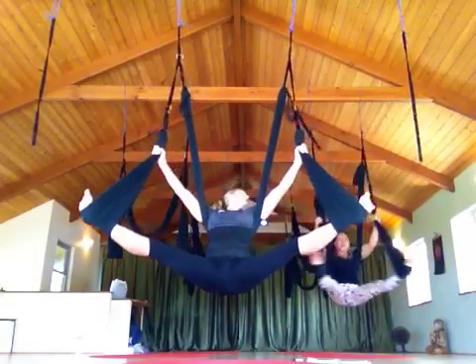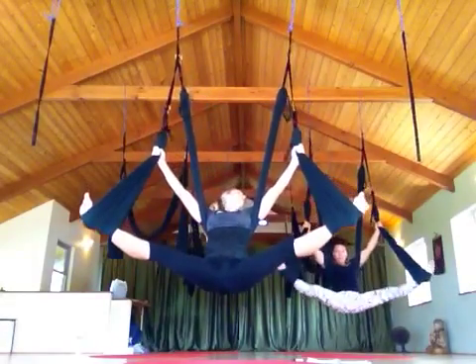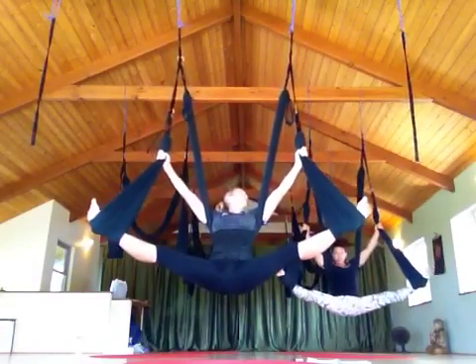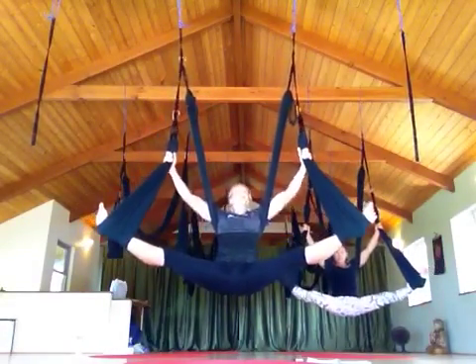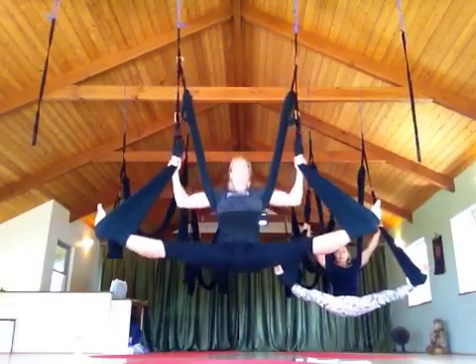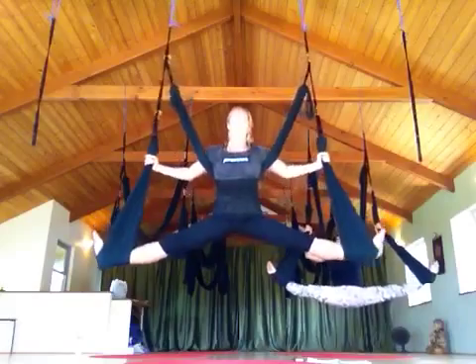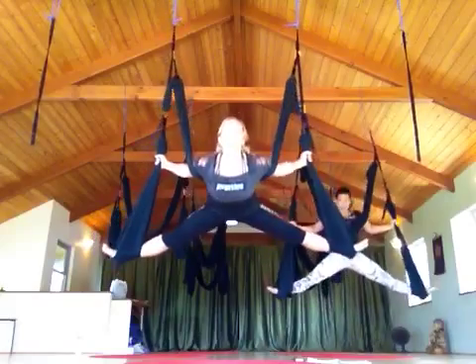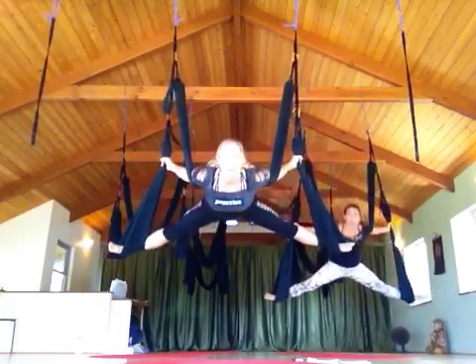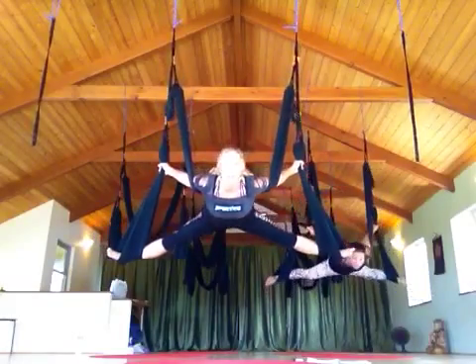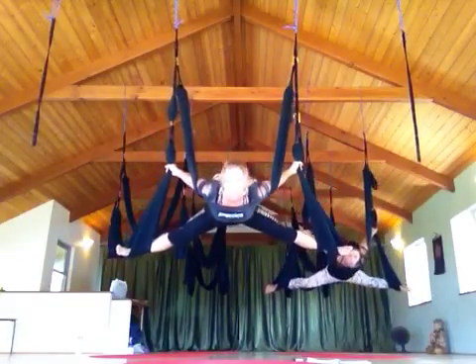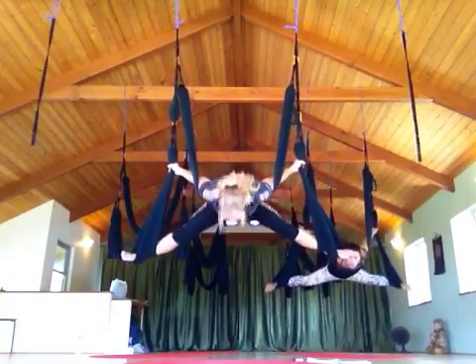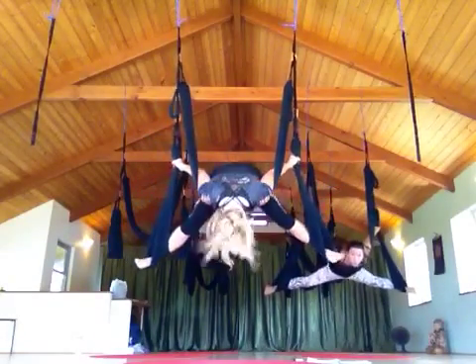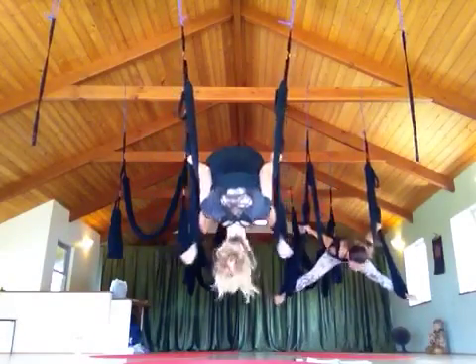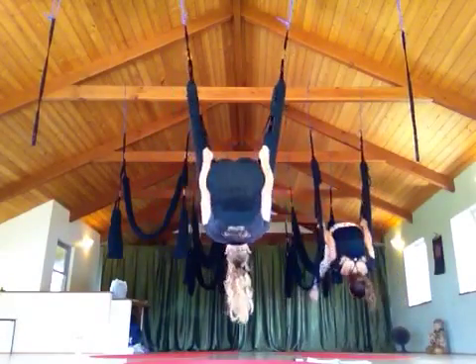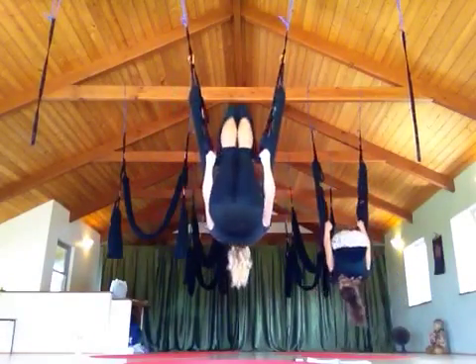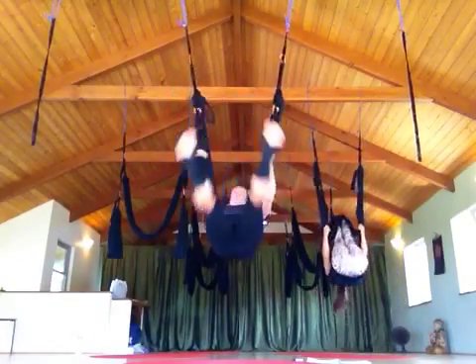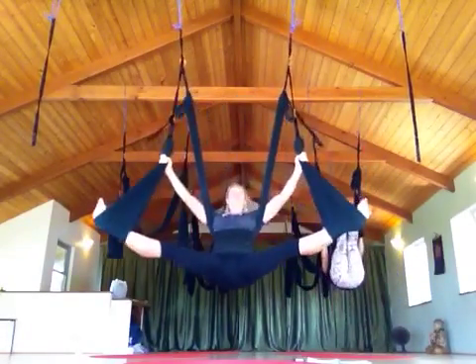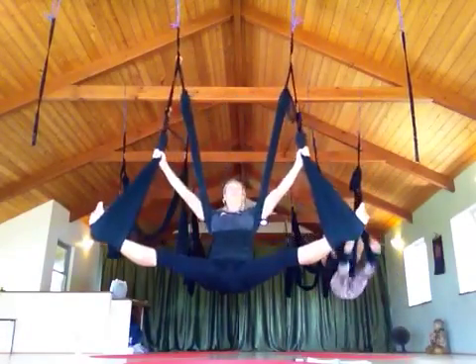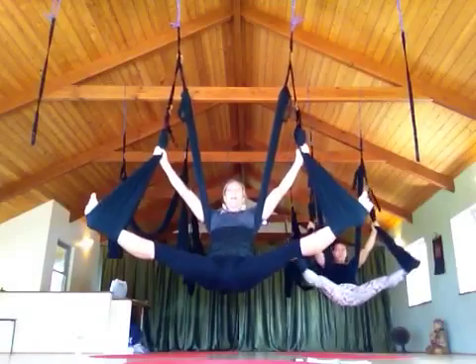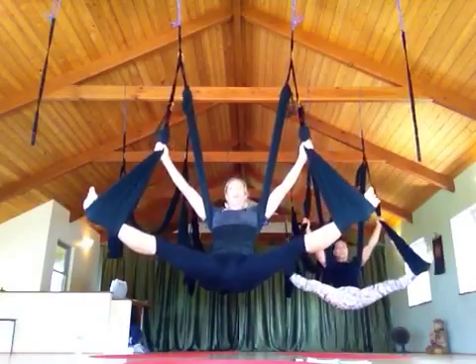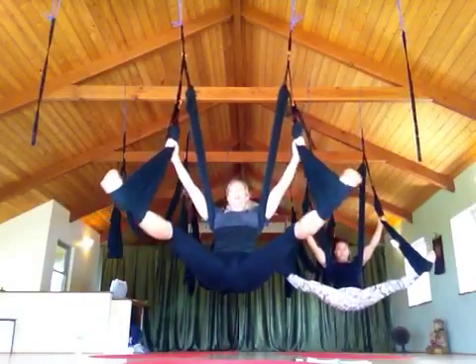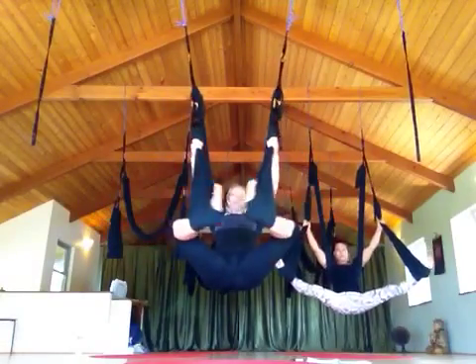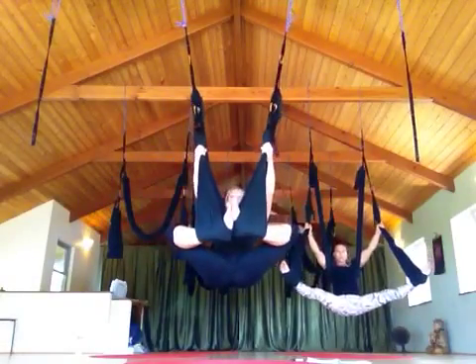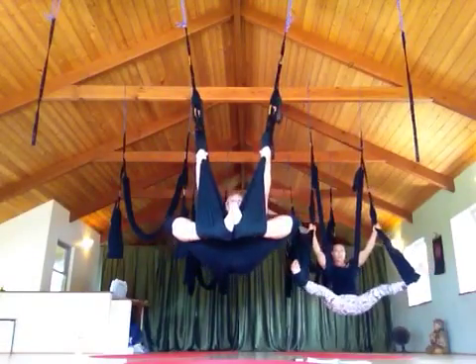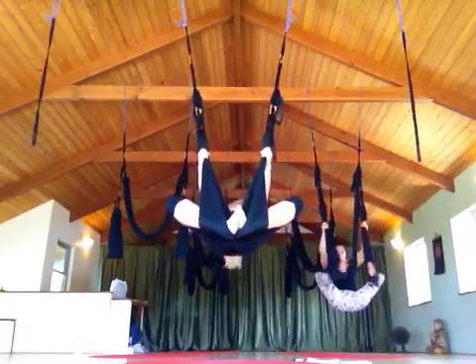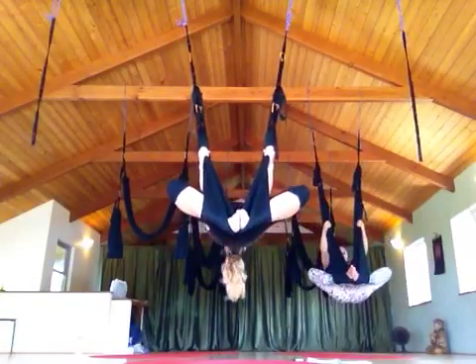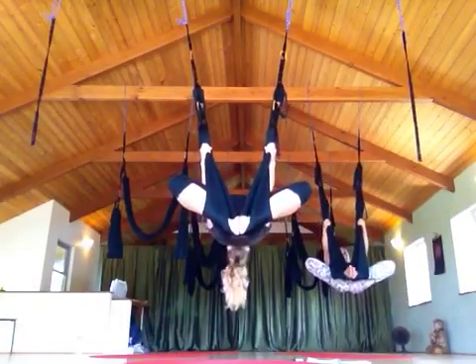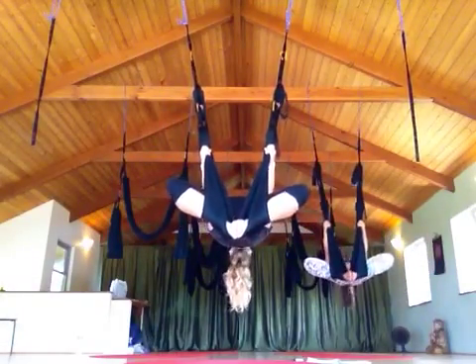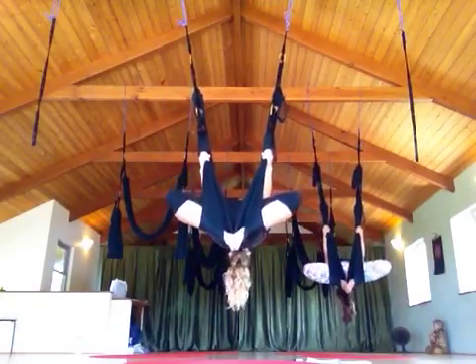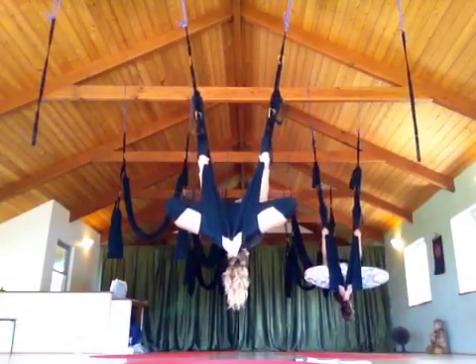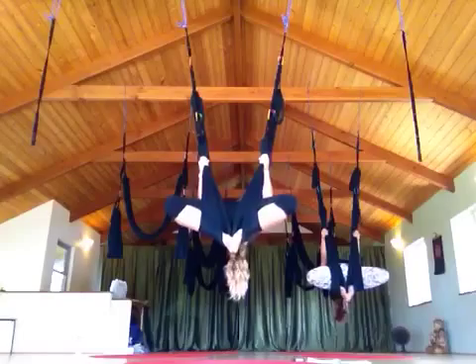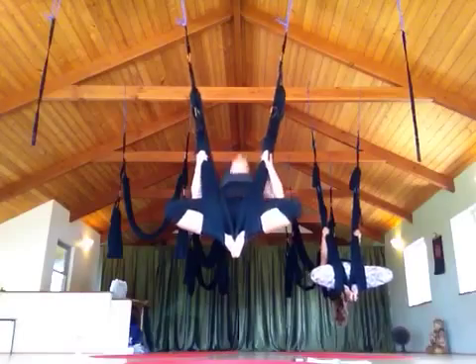Let's try that one more time. Bicep curl, flying squirrel, come up. Keep coming together. Pulling onto the legs the whole time. Pull yourself up.